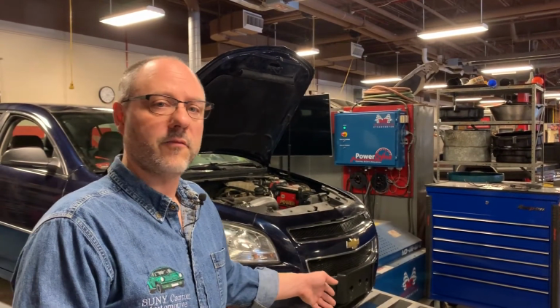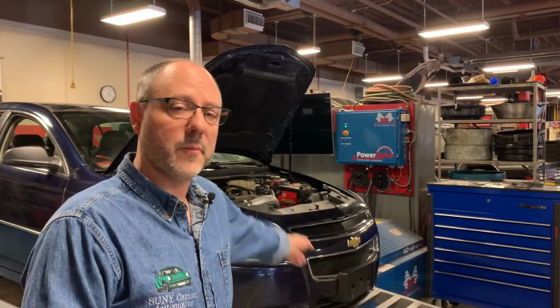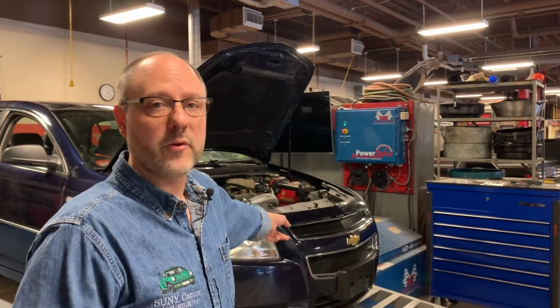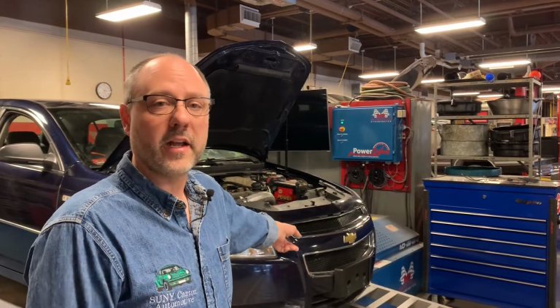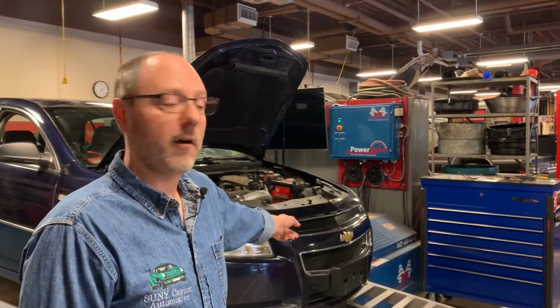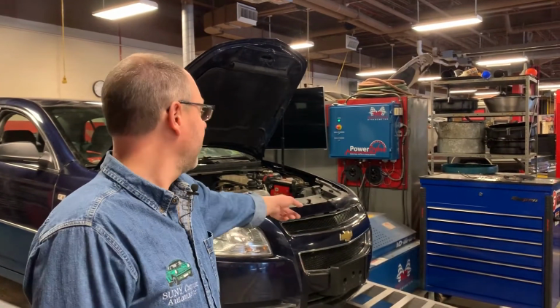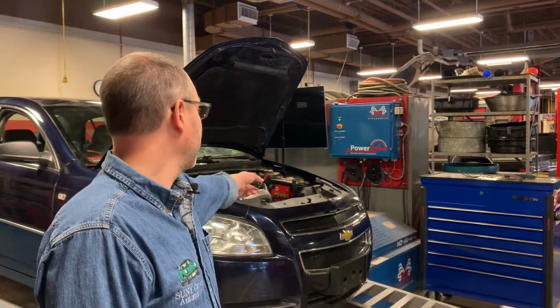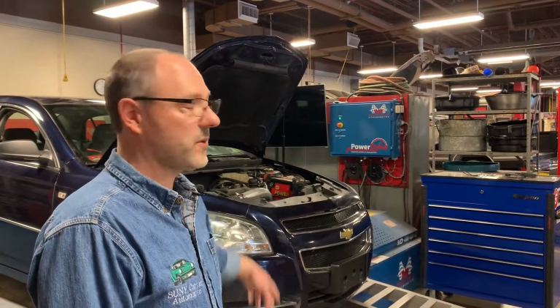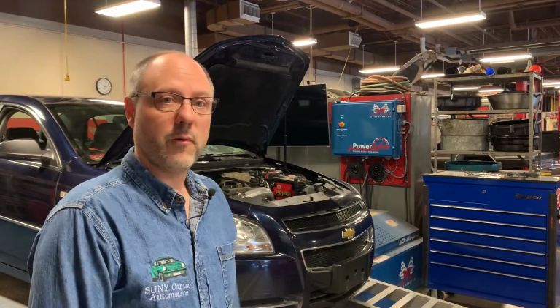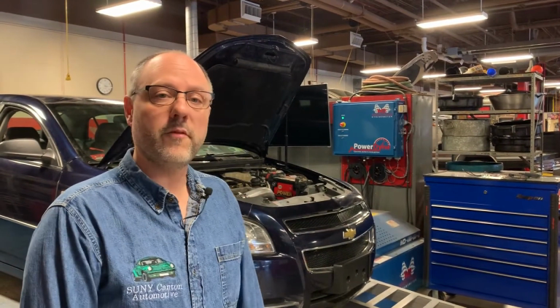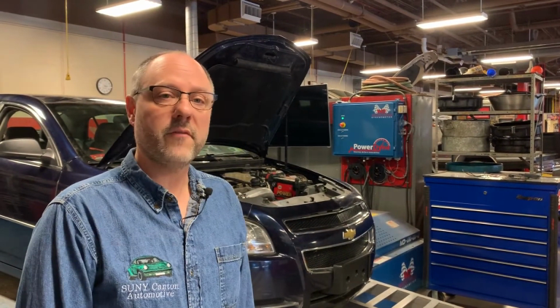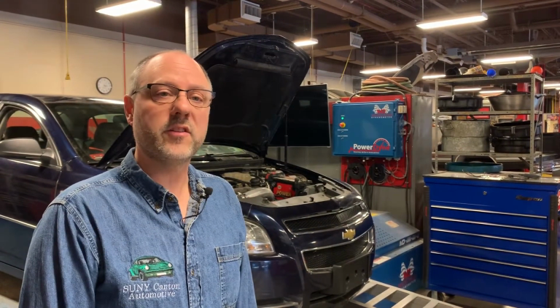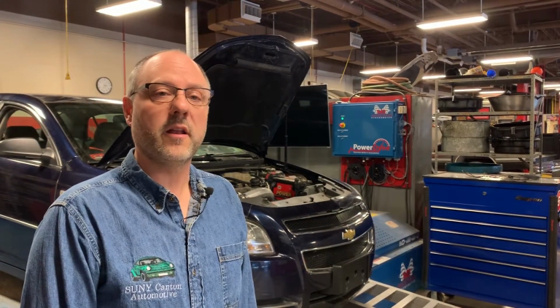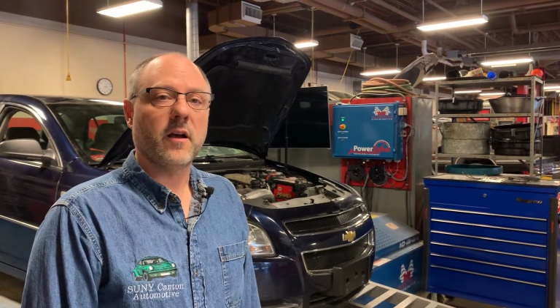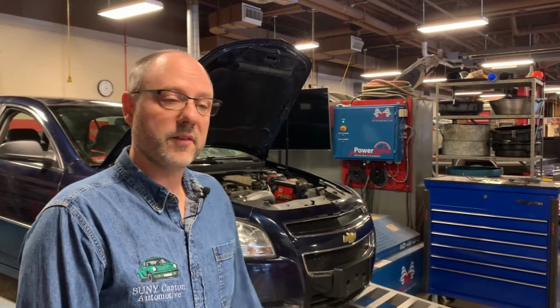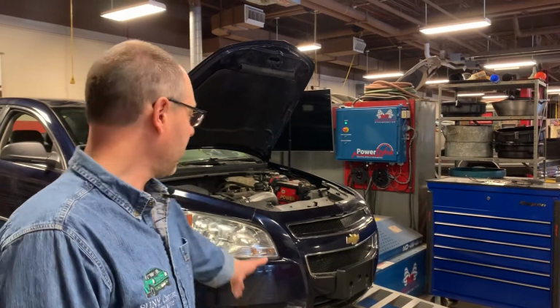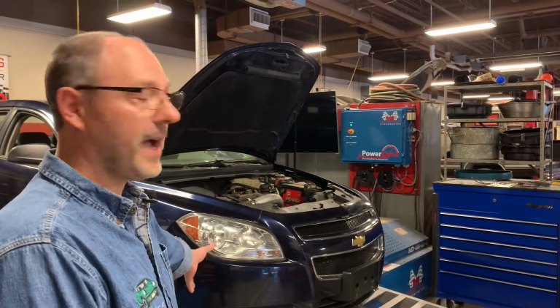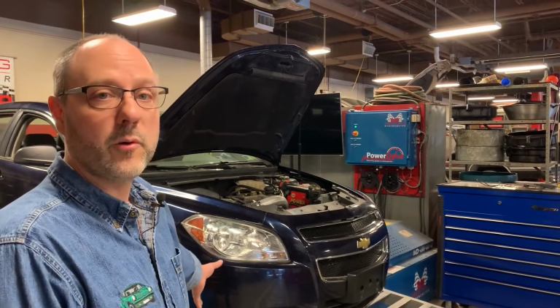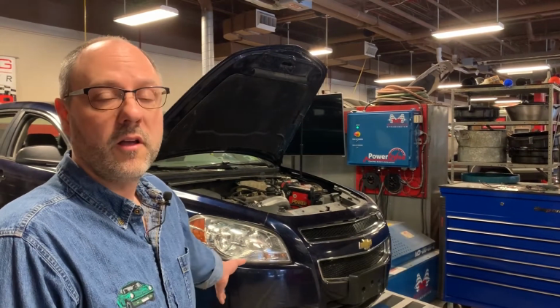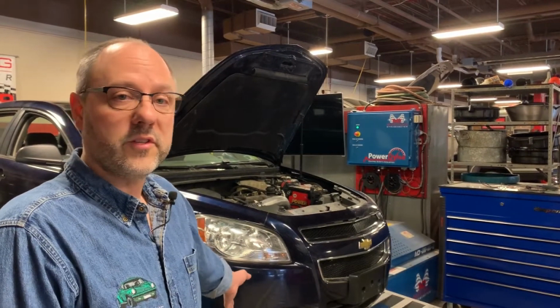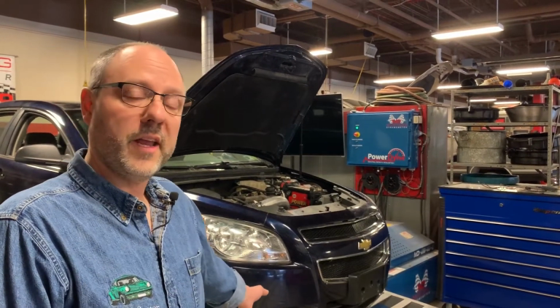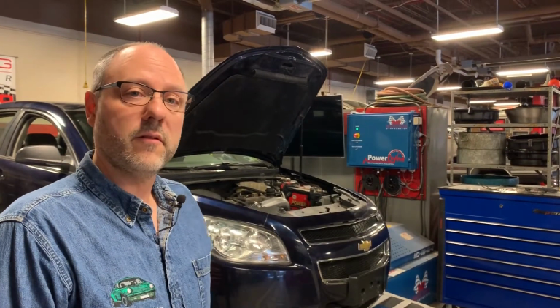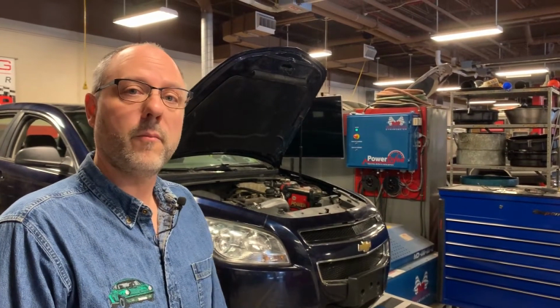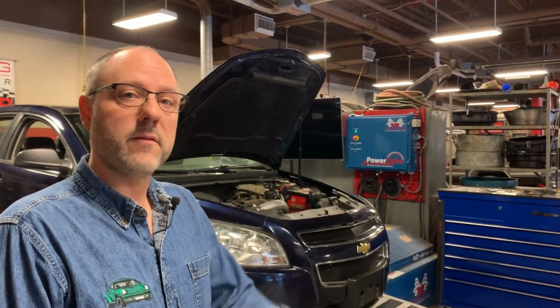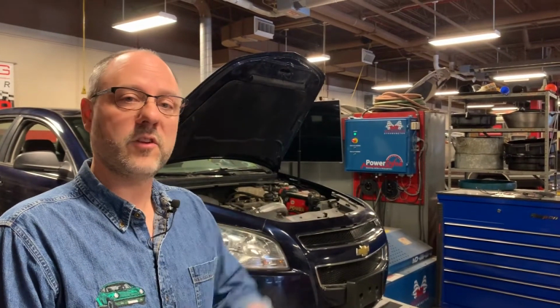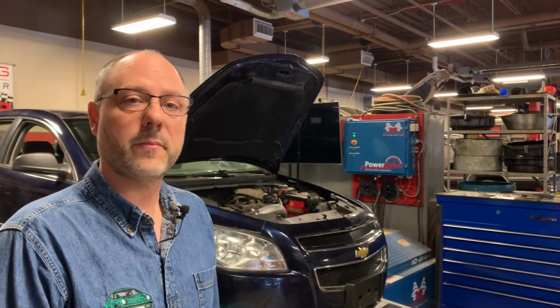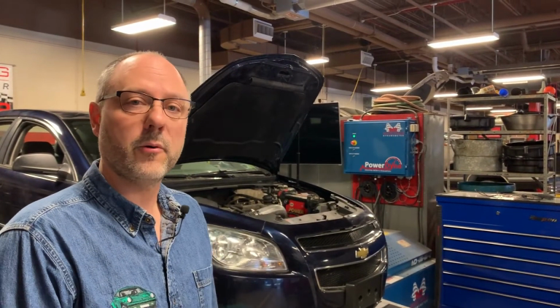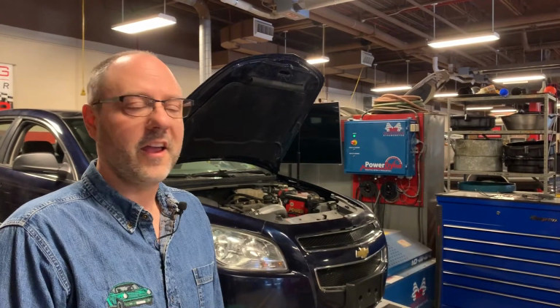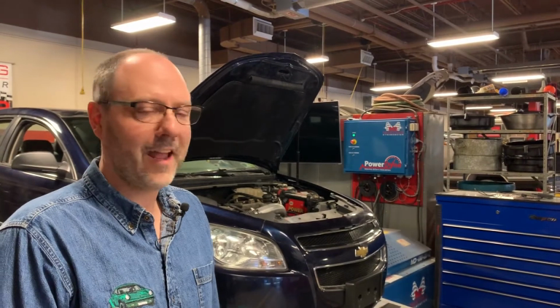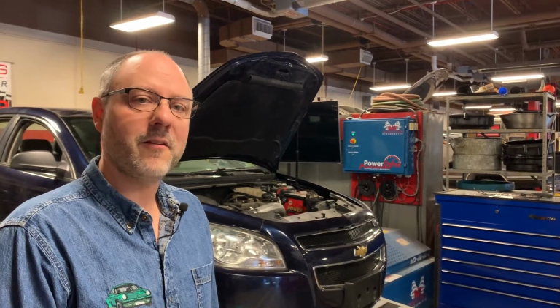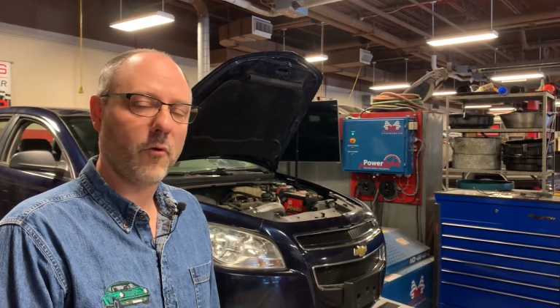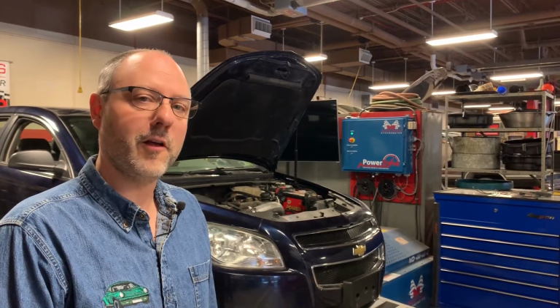For those who may know this kind of car, you may notice that we've performed a few modifications on it. This is our current dyno mule, which is a donation from a dealership up the road and from one of our alumni.